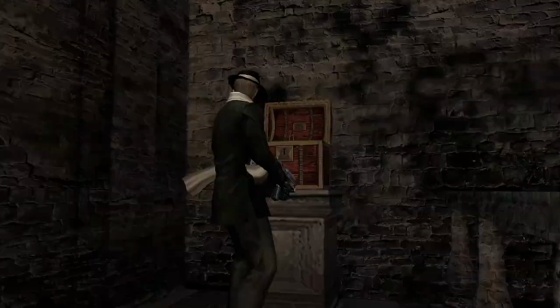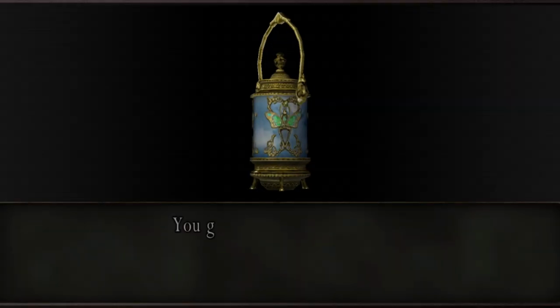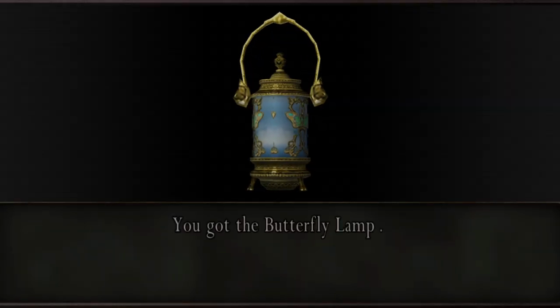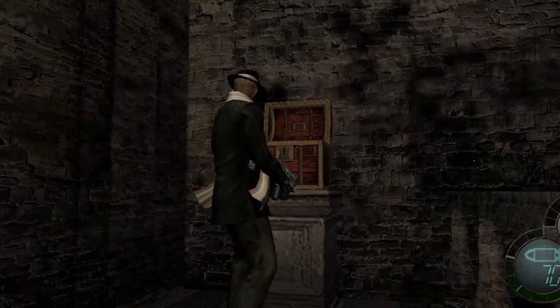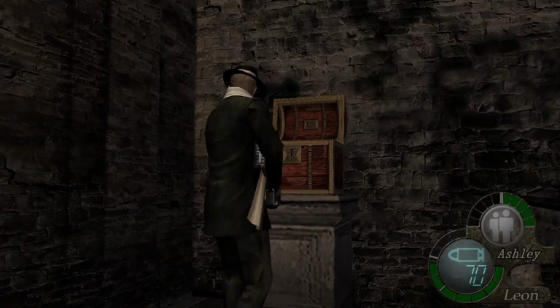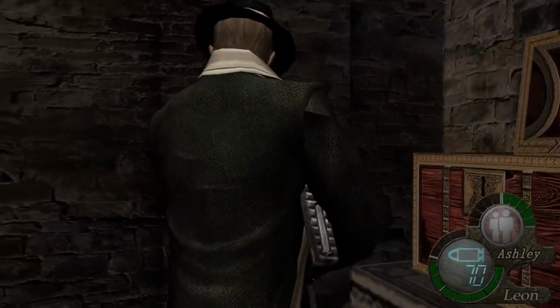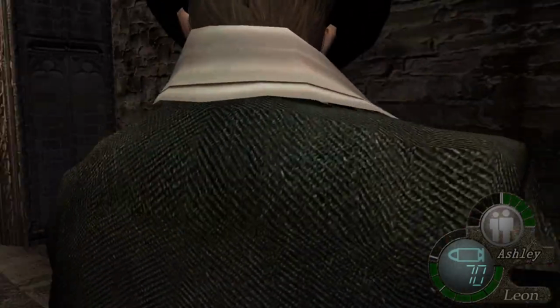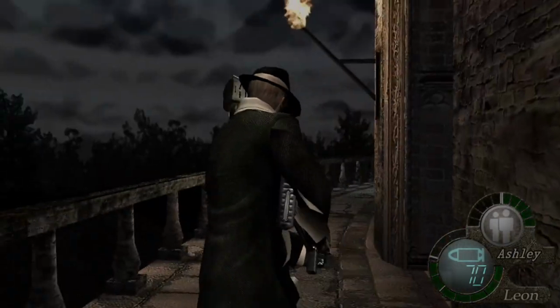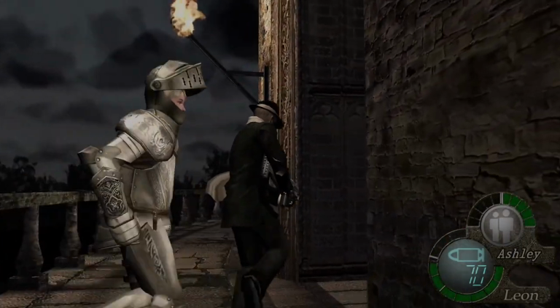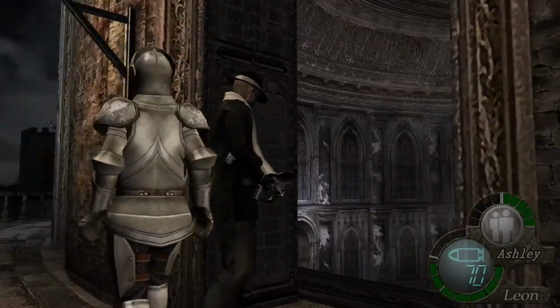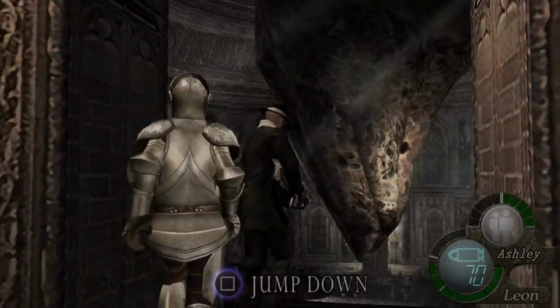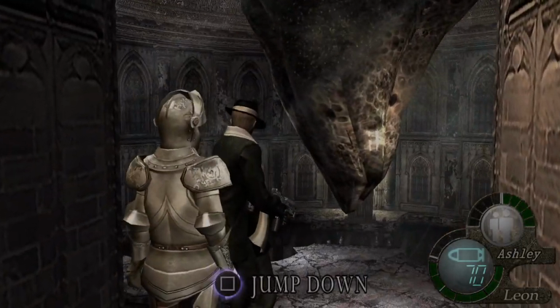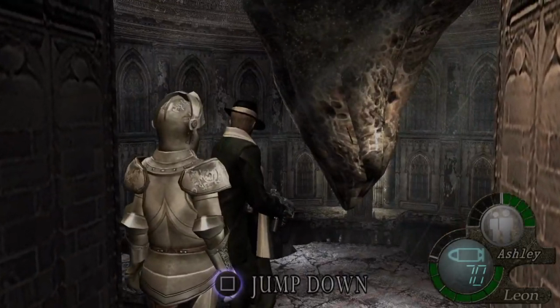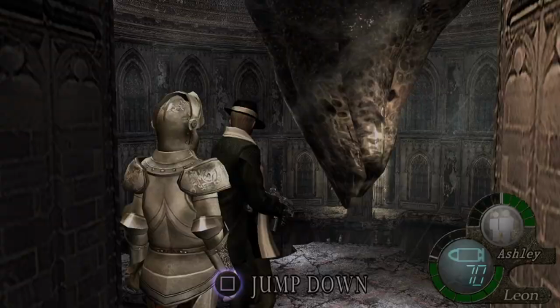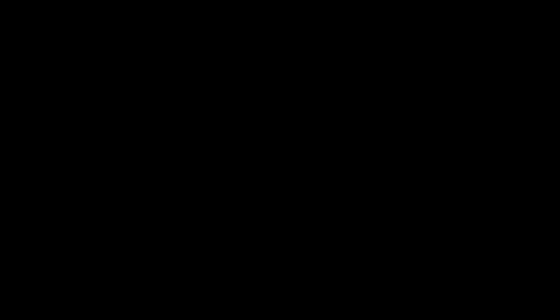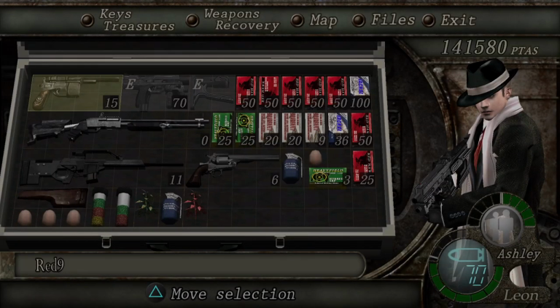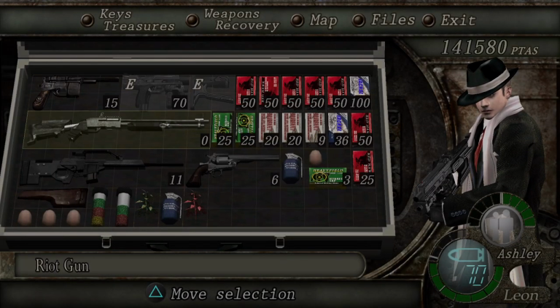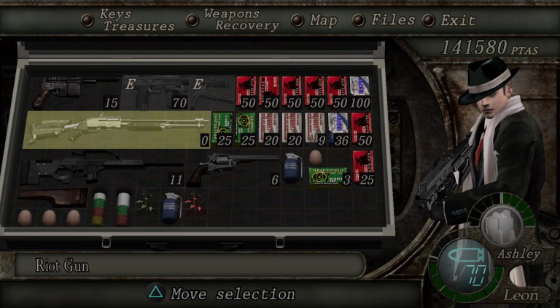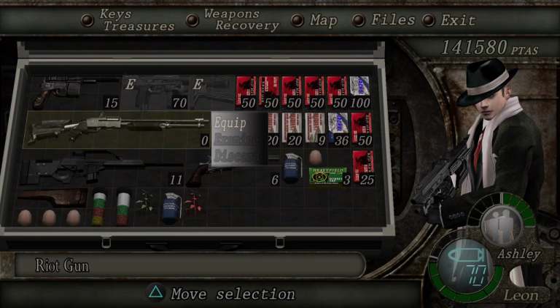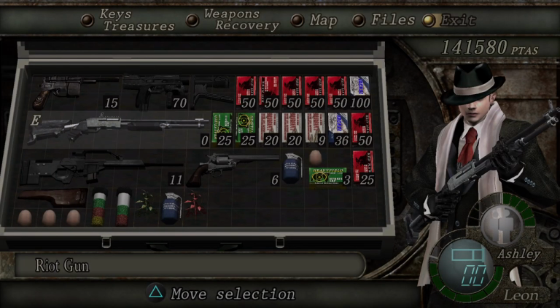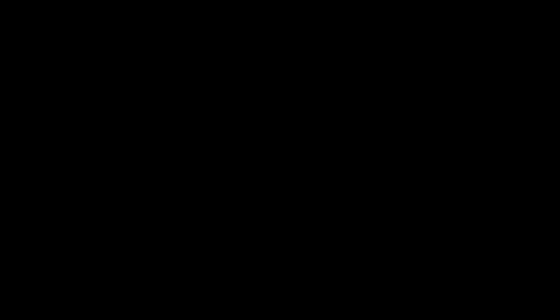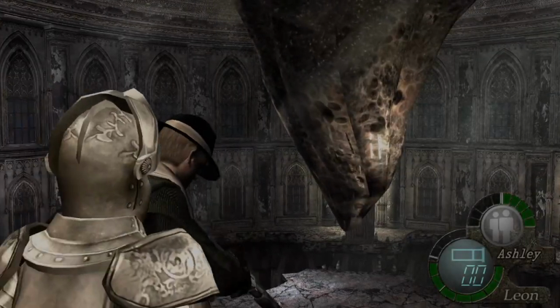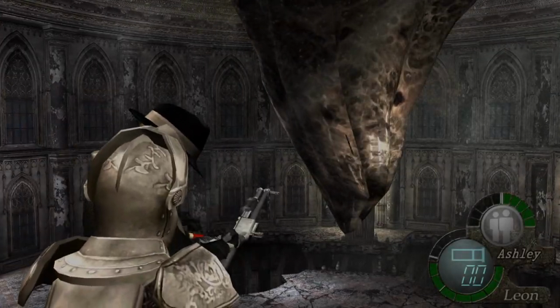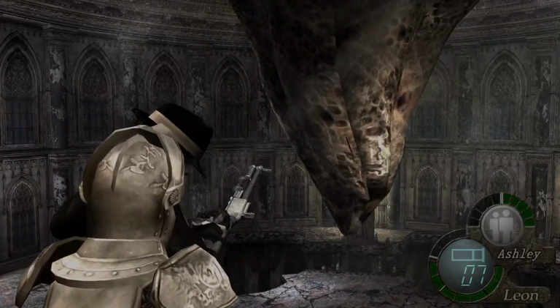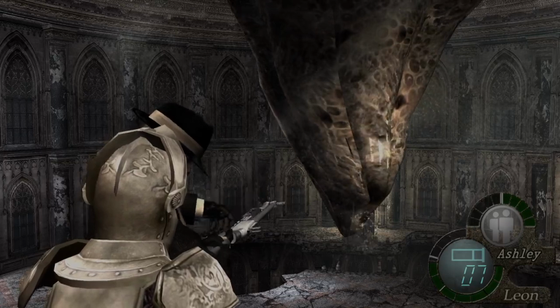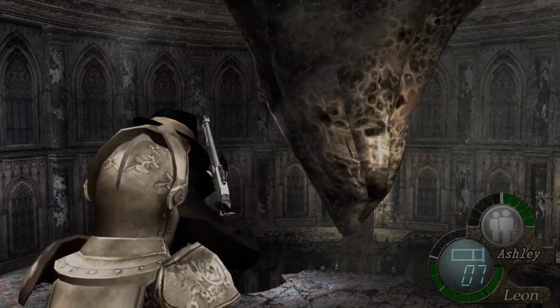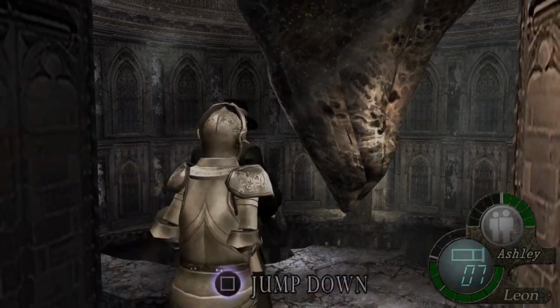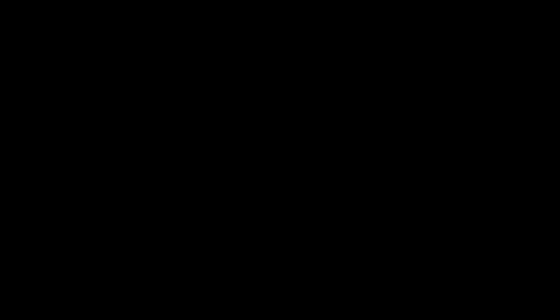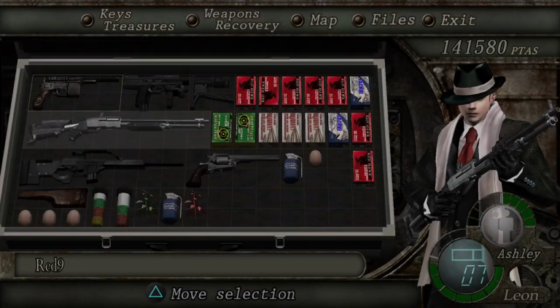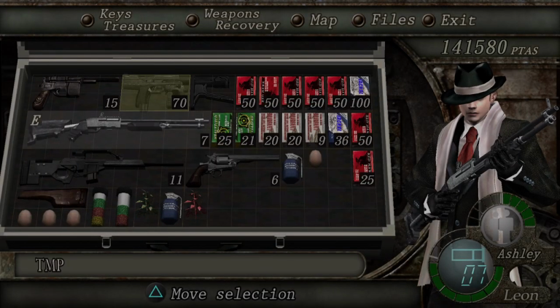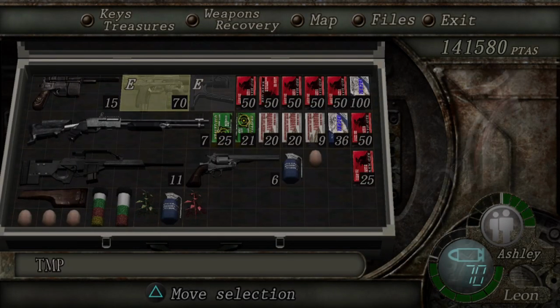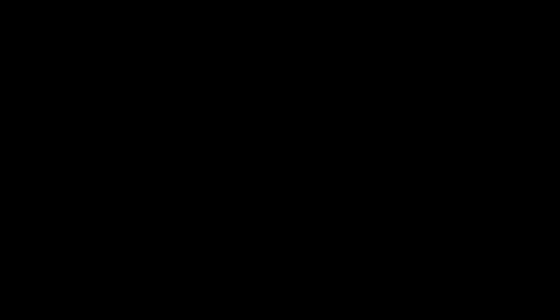We get another butterfly lamp, and we can actually jump through here. I think what I will do is load my shotgun and get my TMP ready for the next bit.